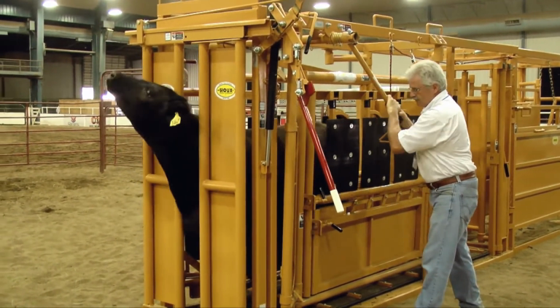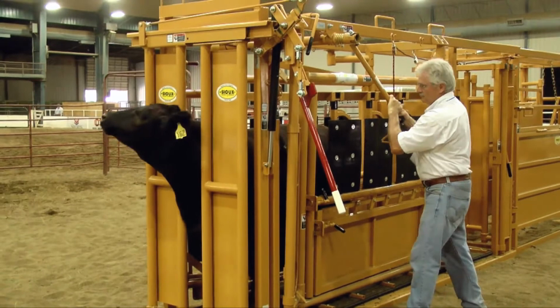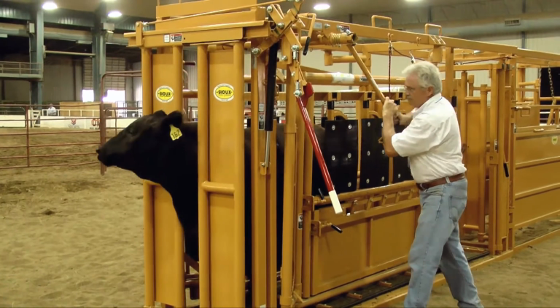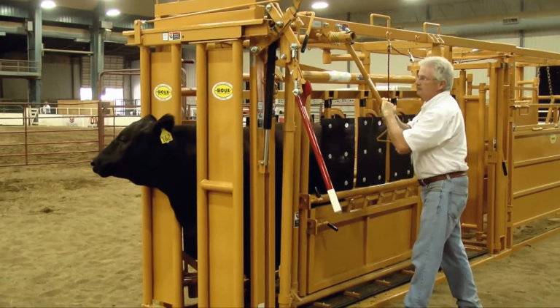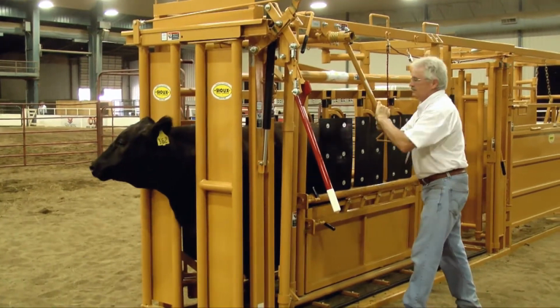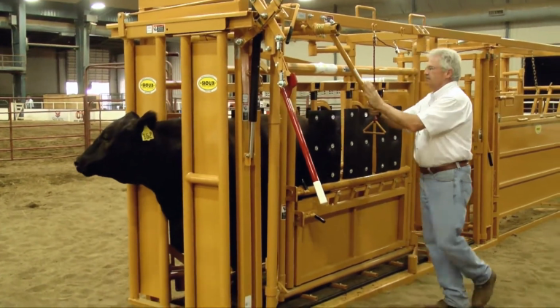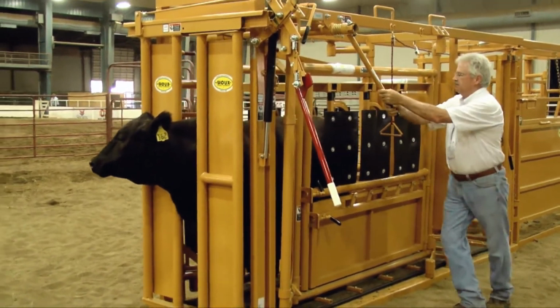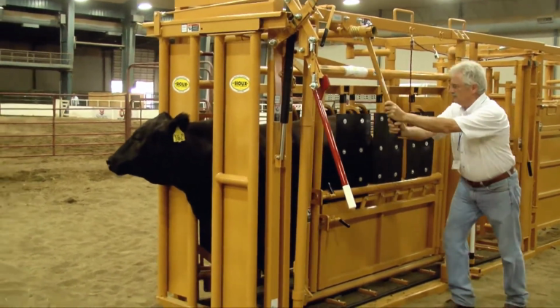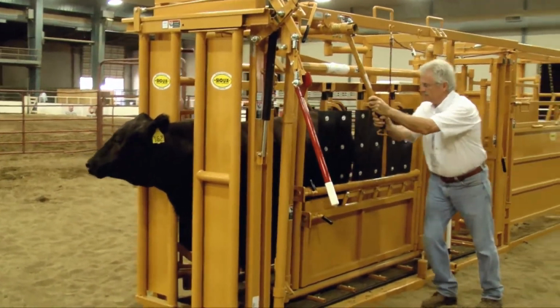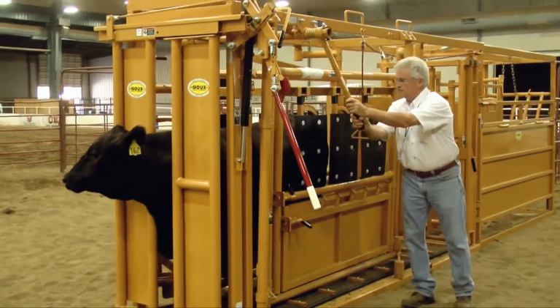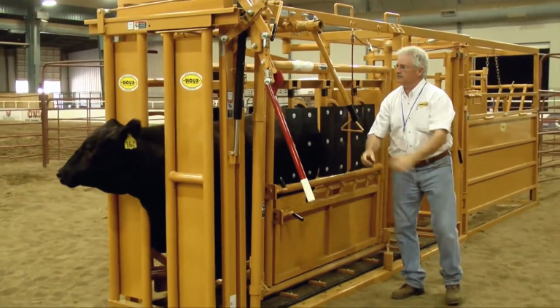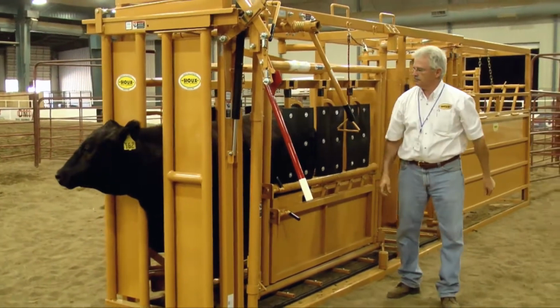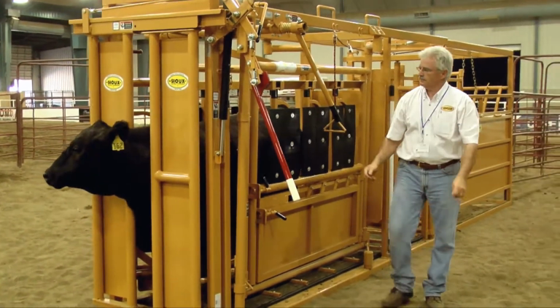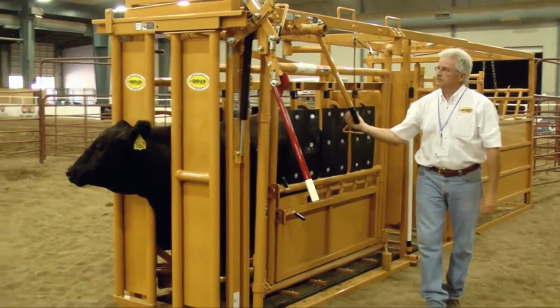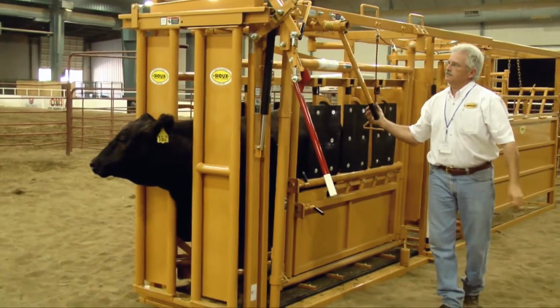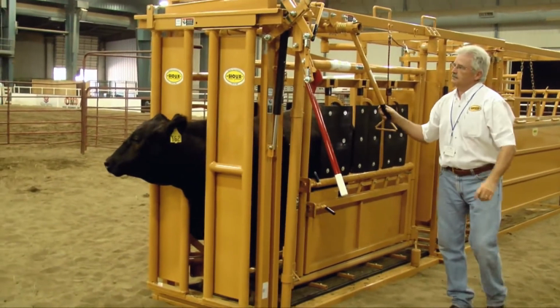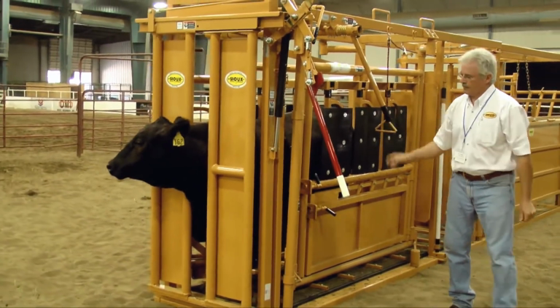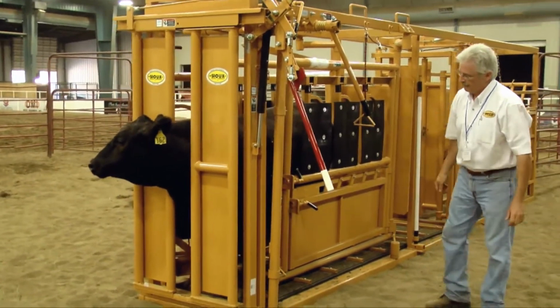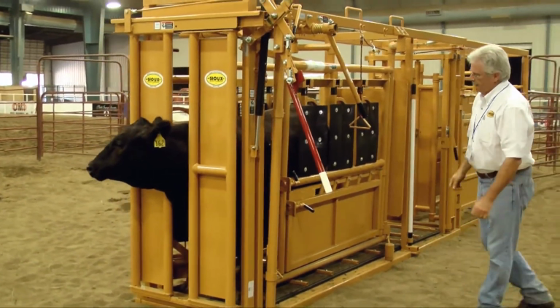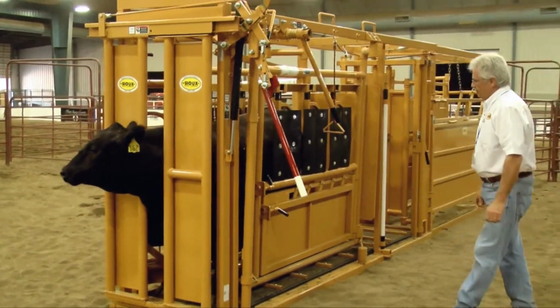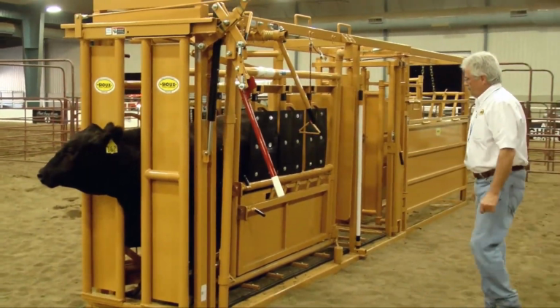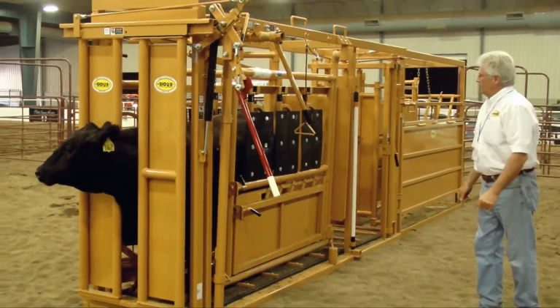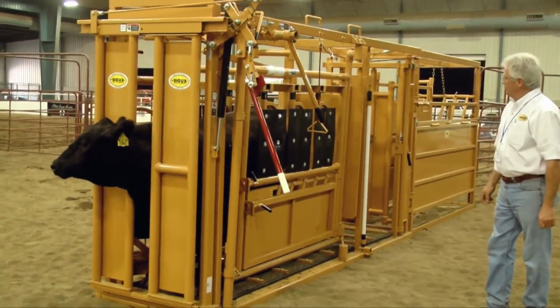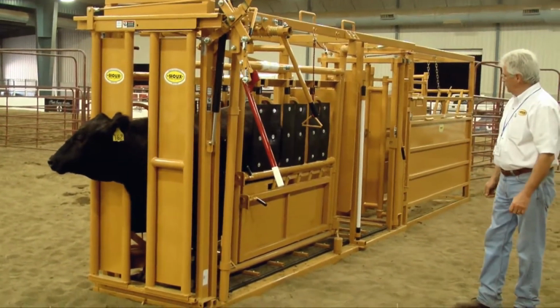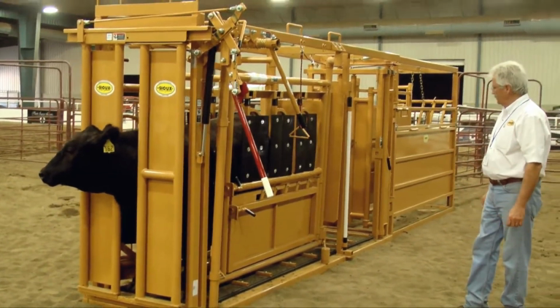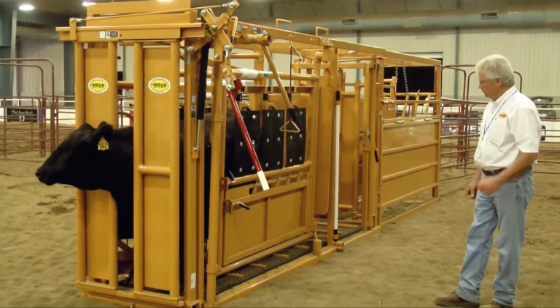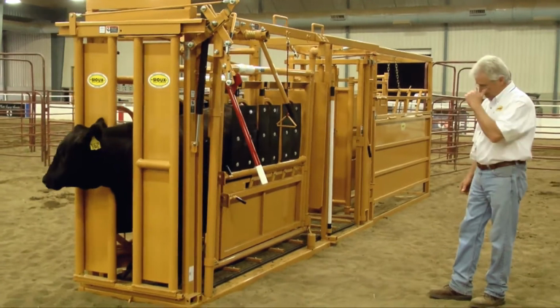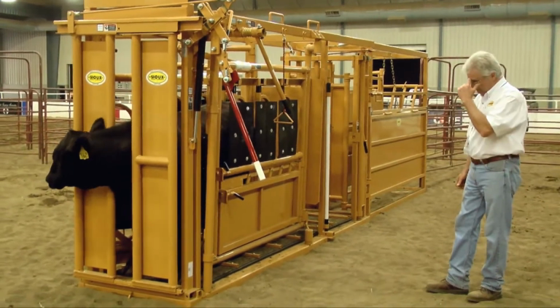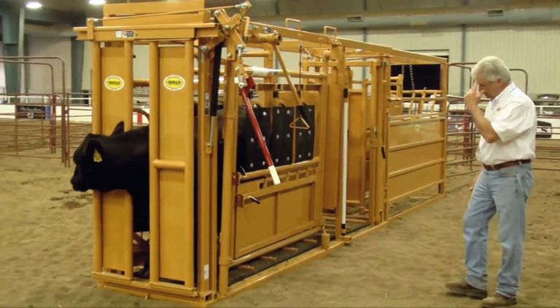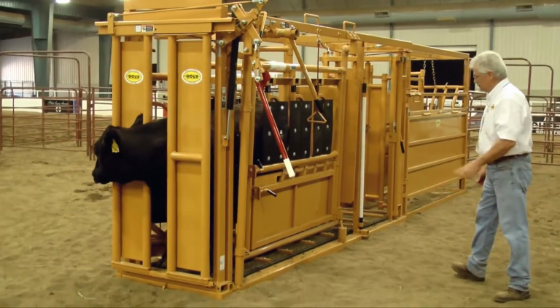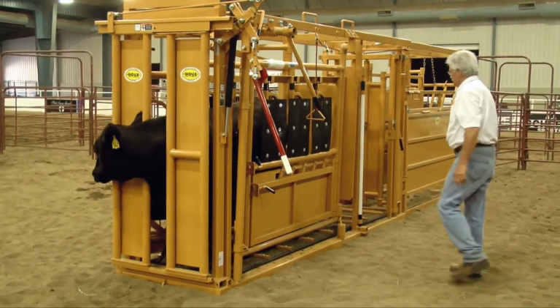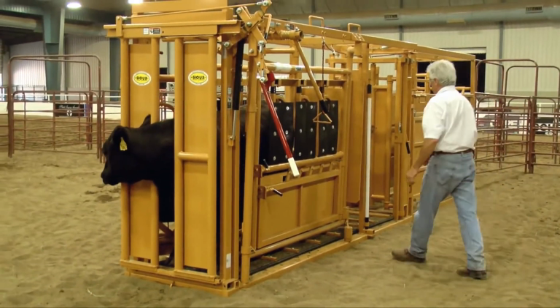You've got the calf up, squeezed down on his neck, and then you can tighten the sides of the chute in. Actually, that tightening and squeezing calms the animal down, so it's a good idea to squeeze them — it helps calm the animal down.